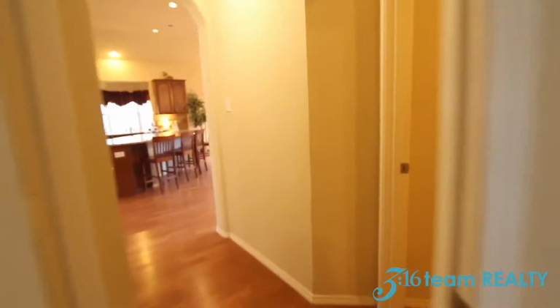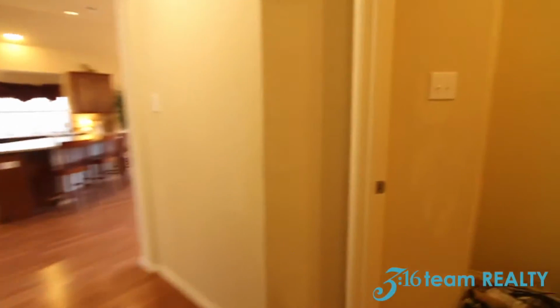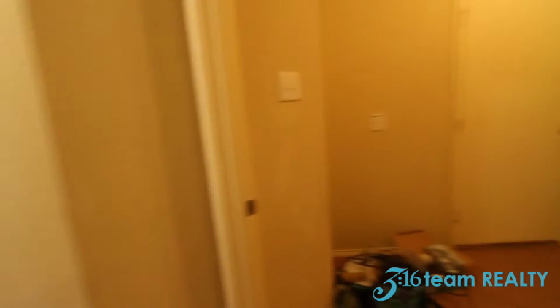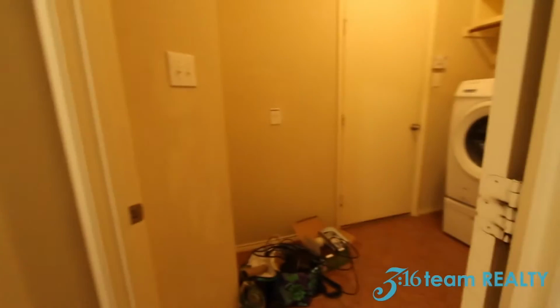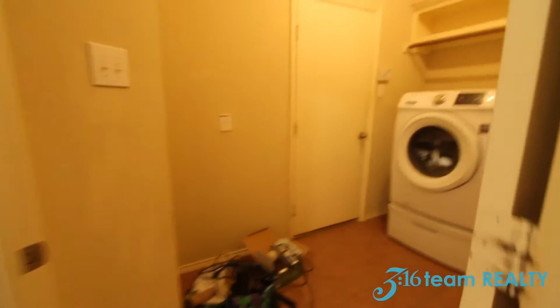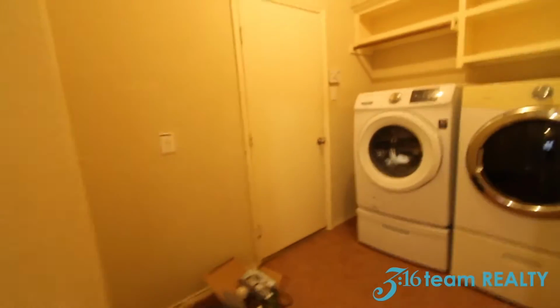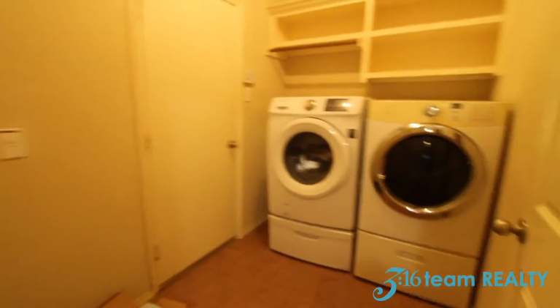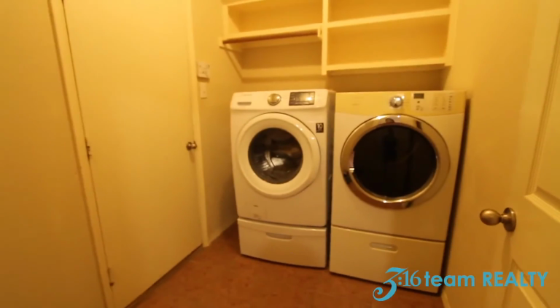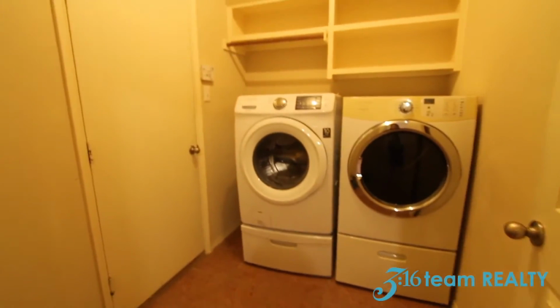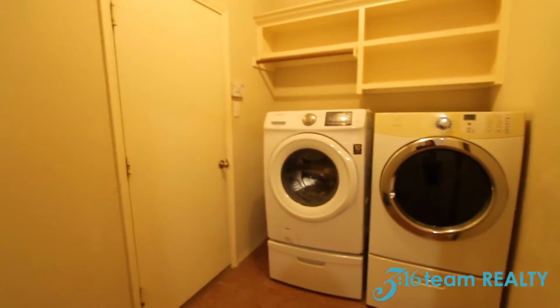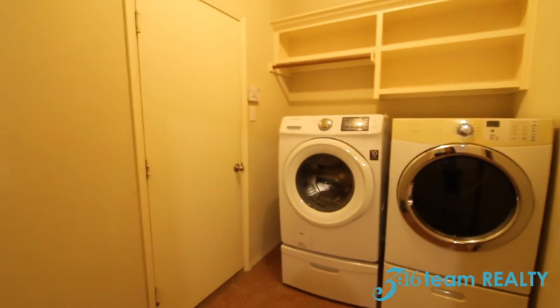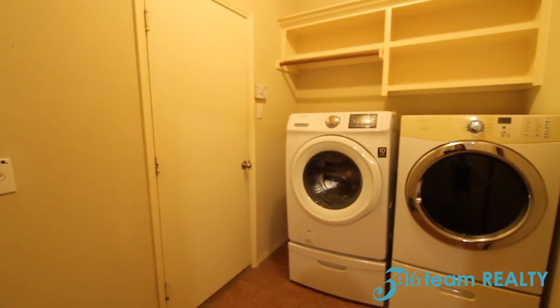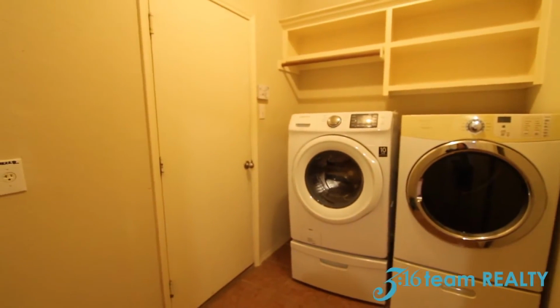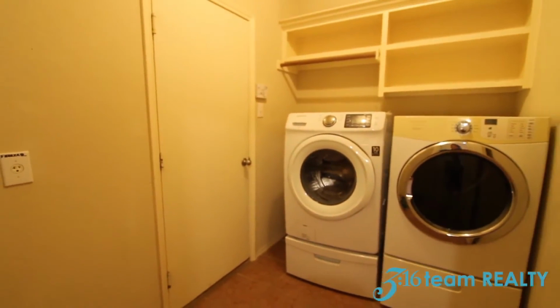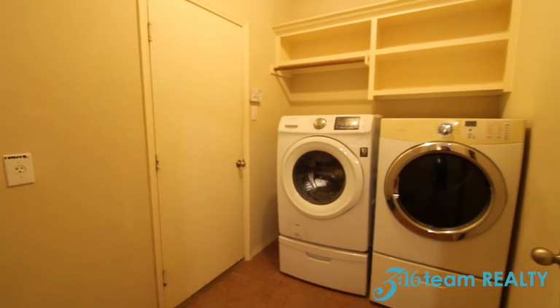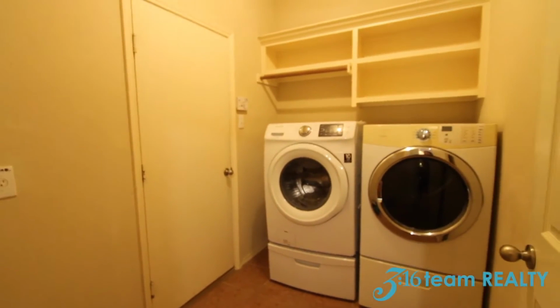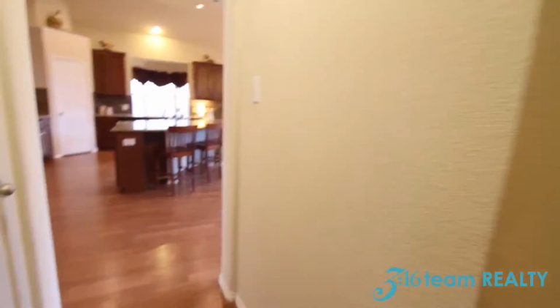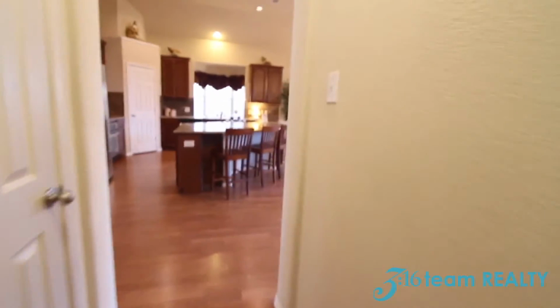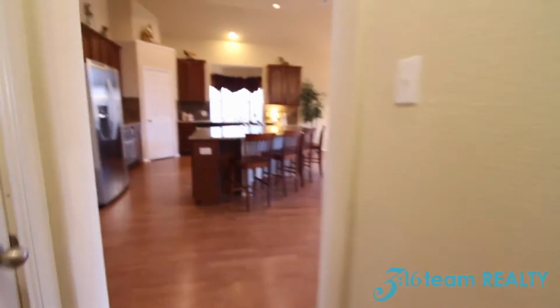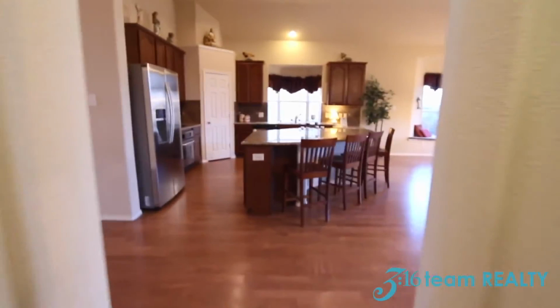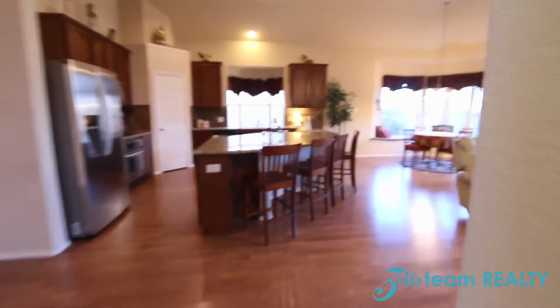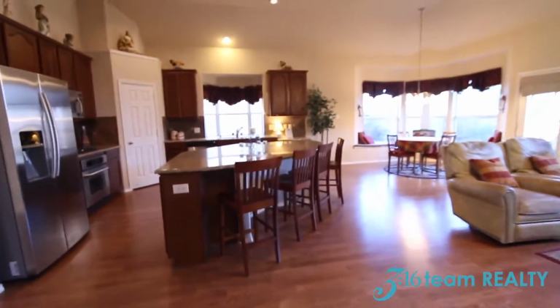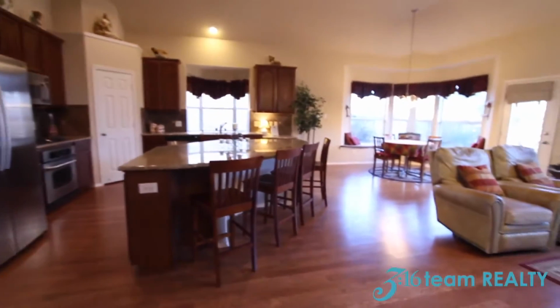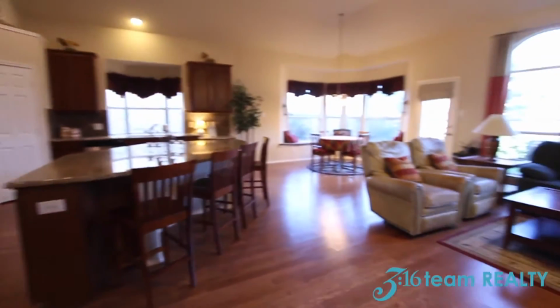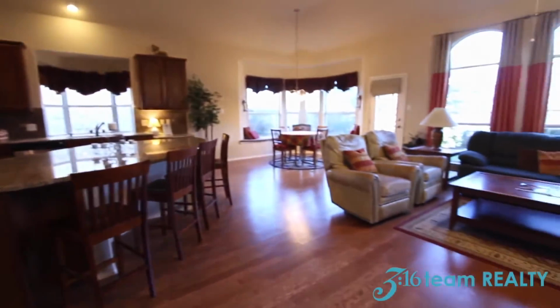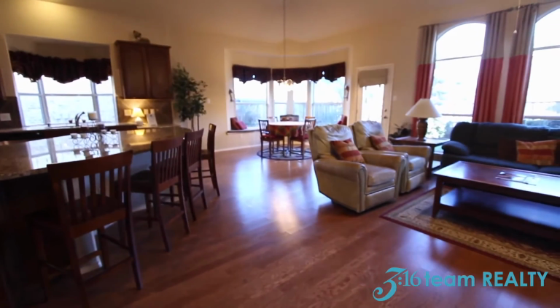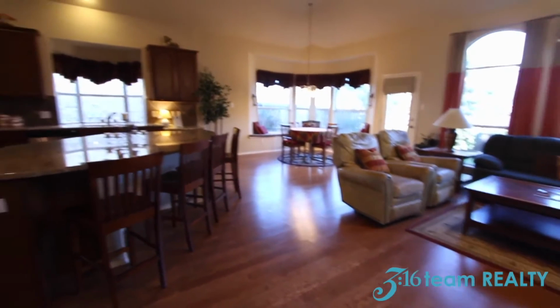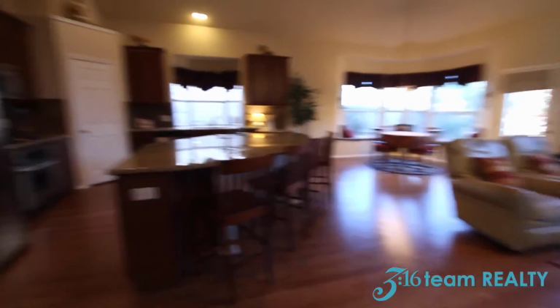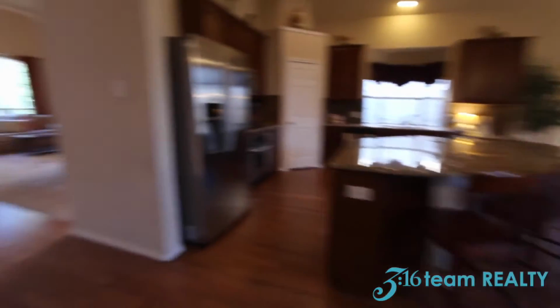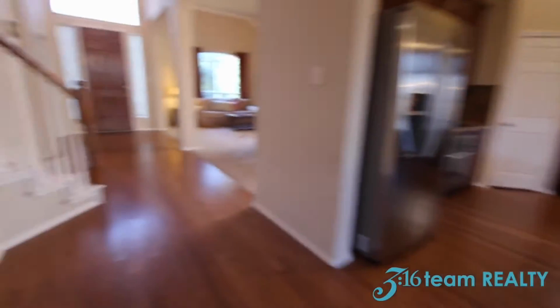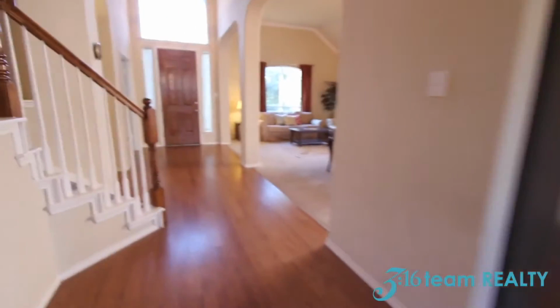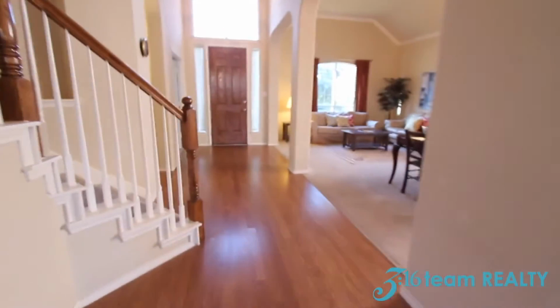To the right here you have your utility room area, and the door there leads you into the garage. This is your view as you step up in the morning — this is what you look at. And let's head on upstairs.